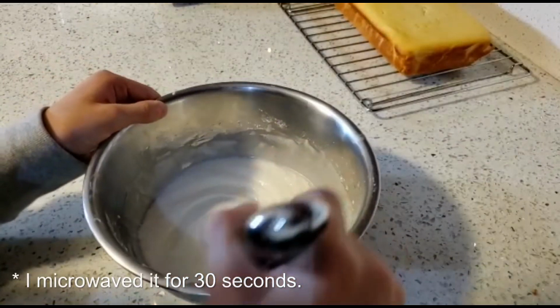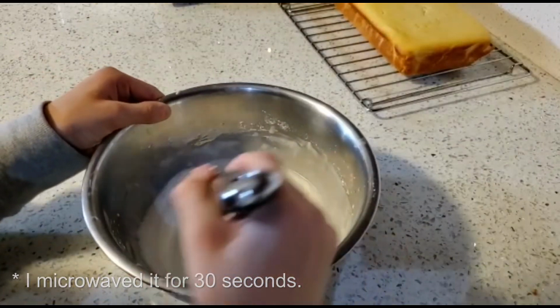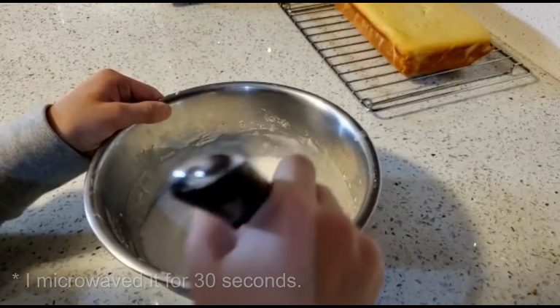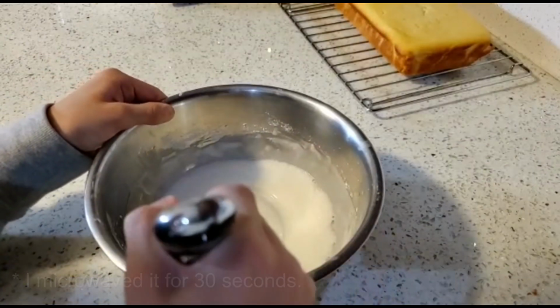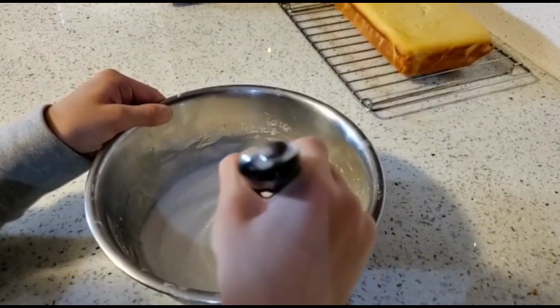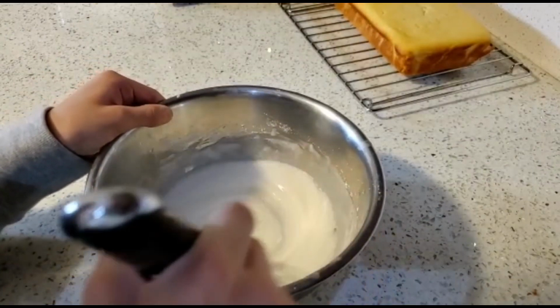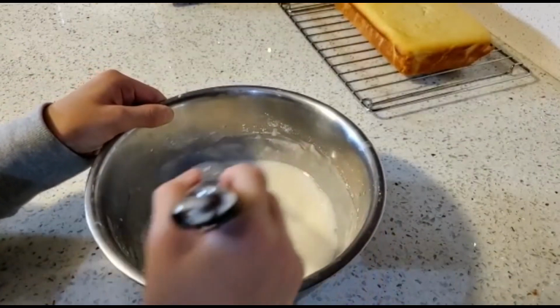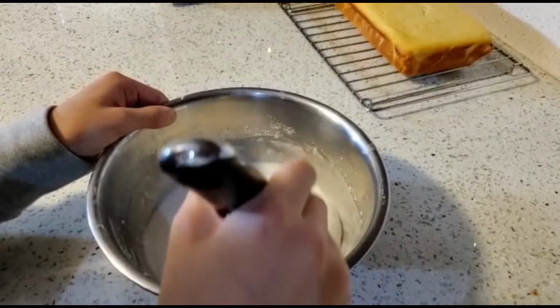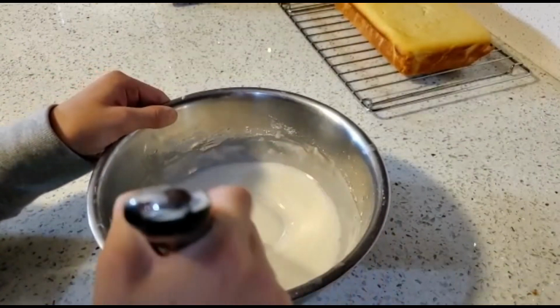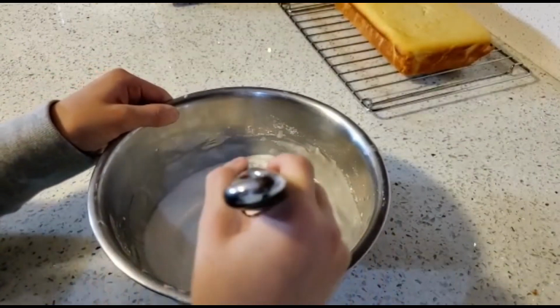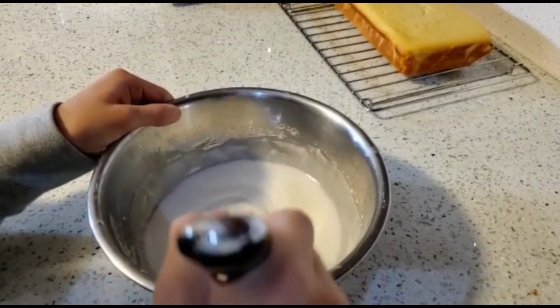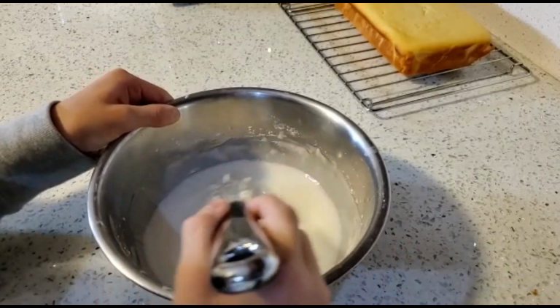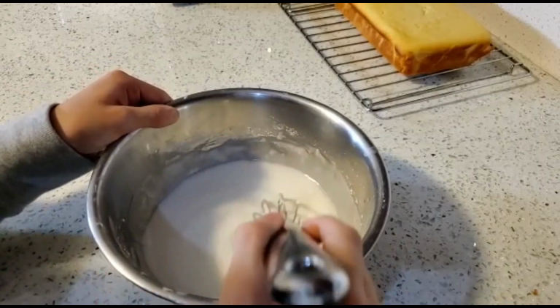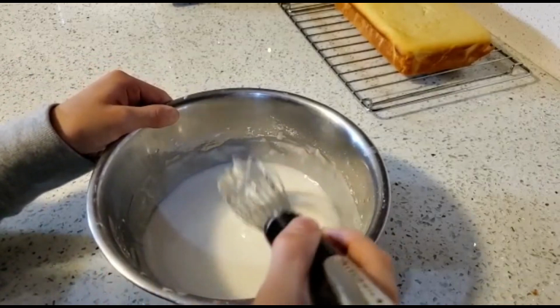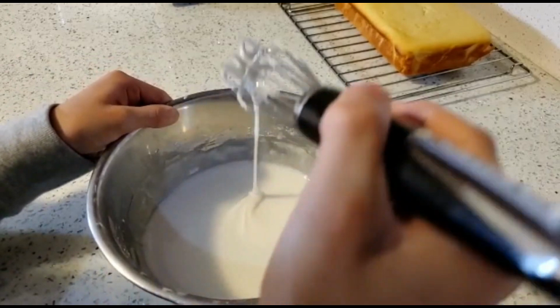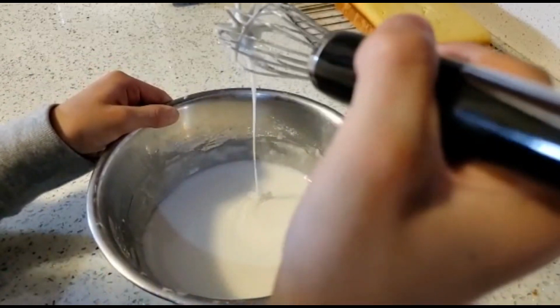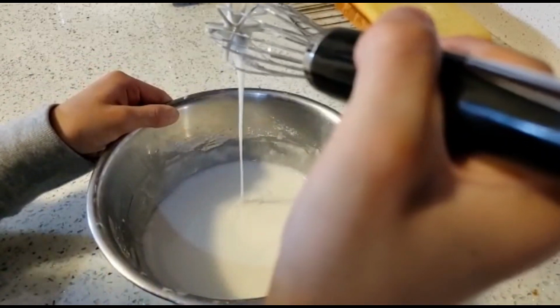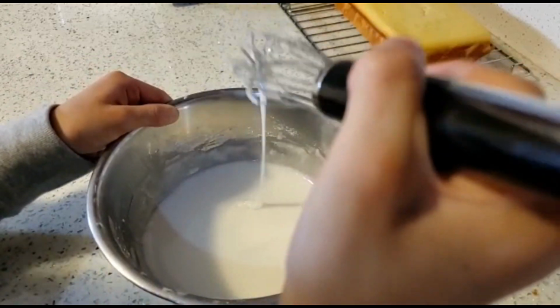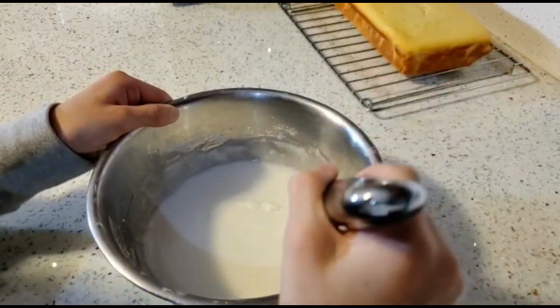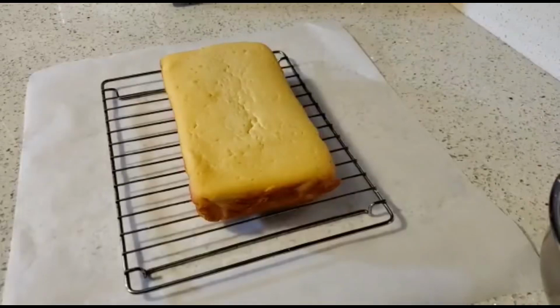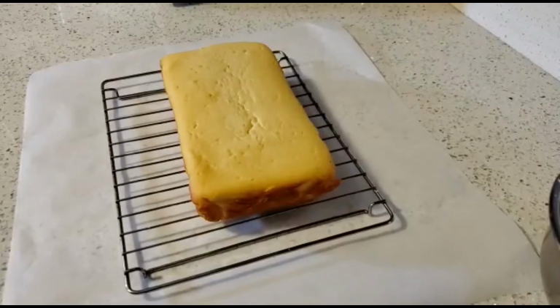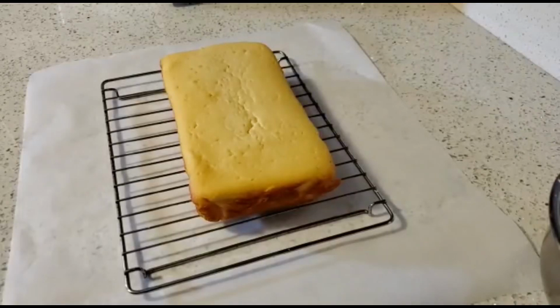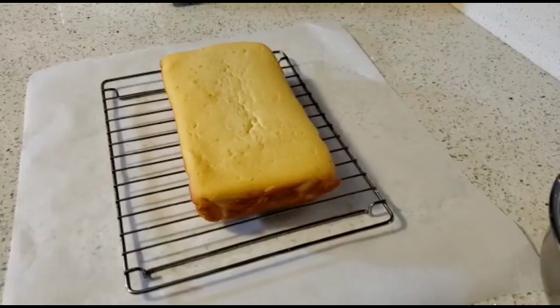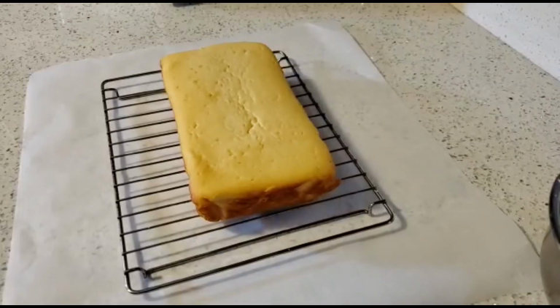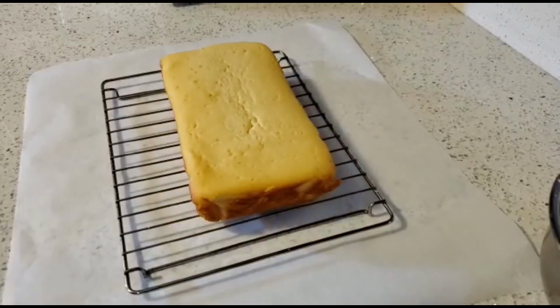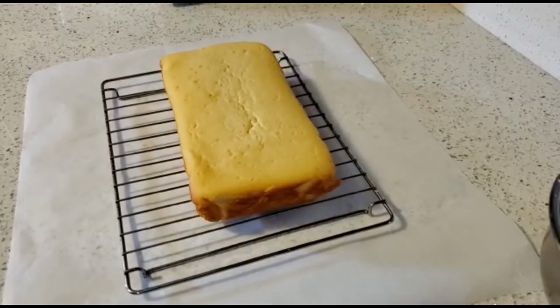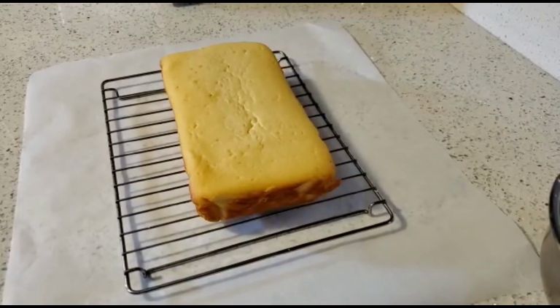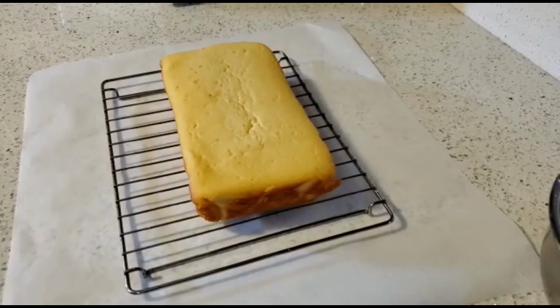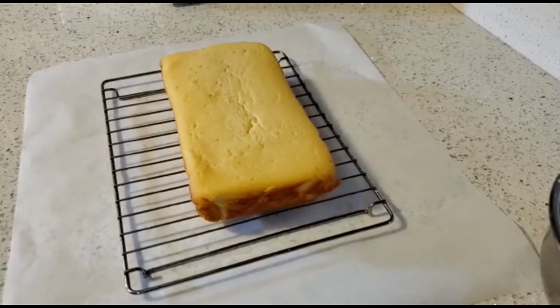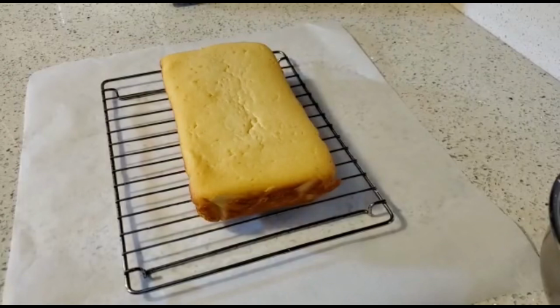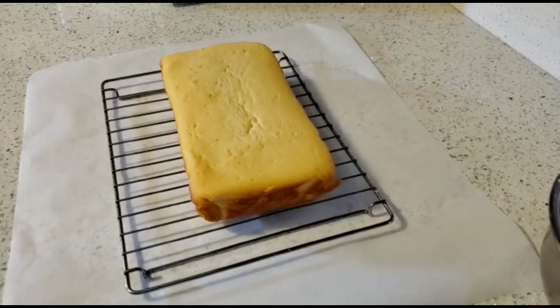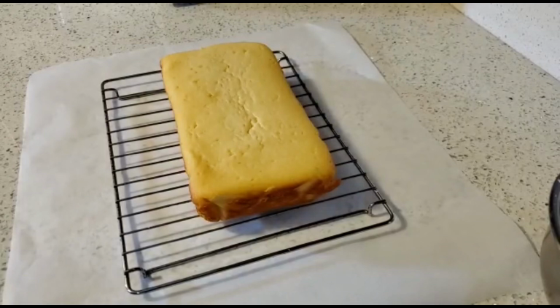Once all the sugar has dissolved, the frosting should look like this. Then, if you made the frosting, add it to the cake.